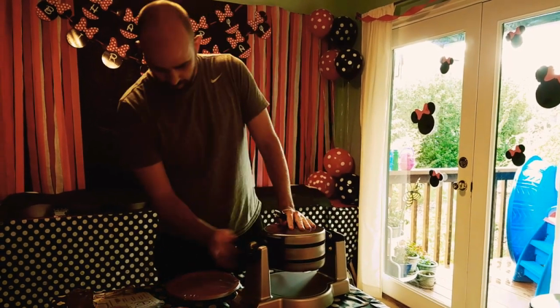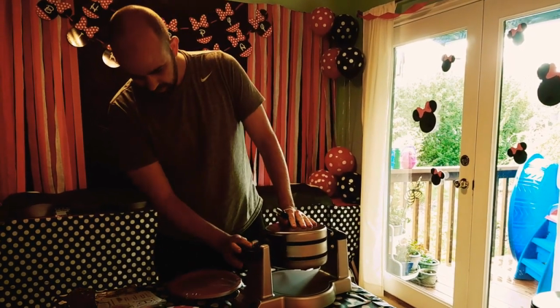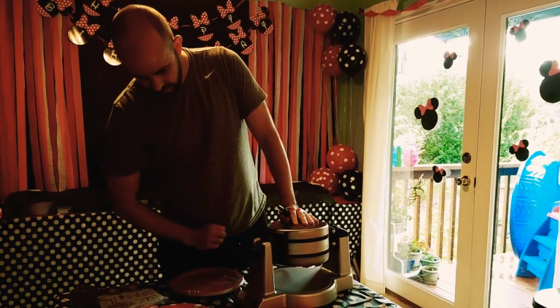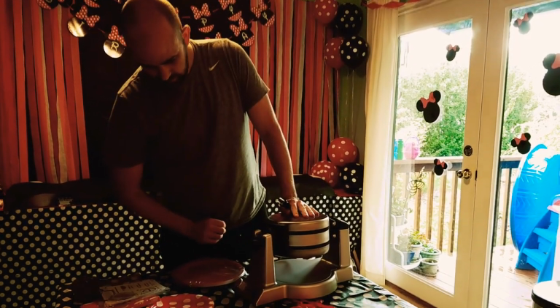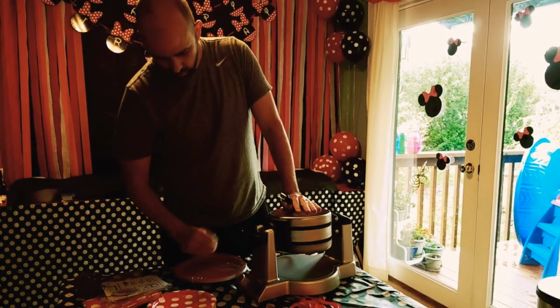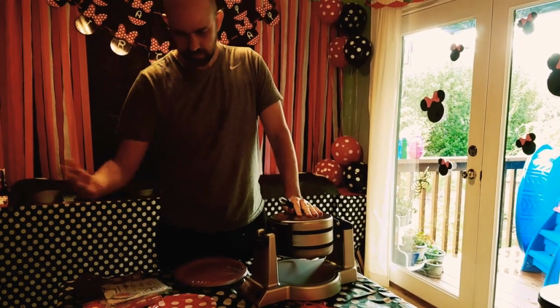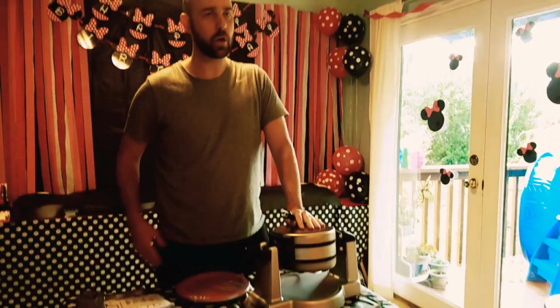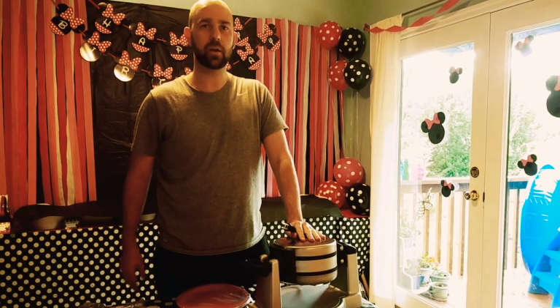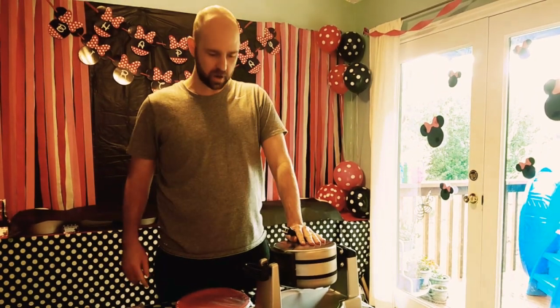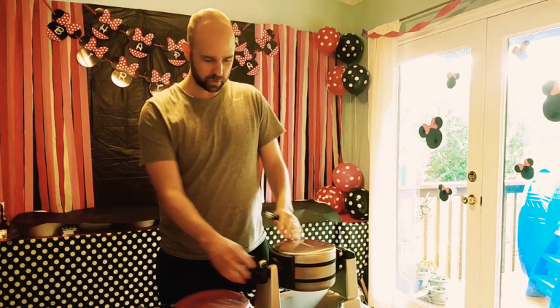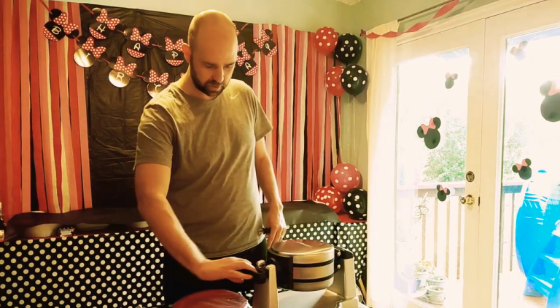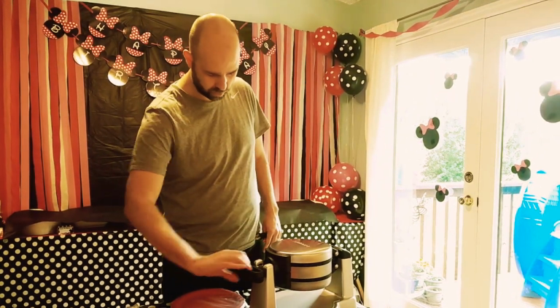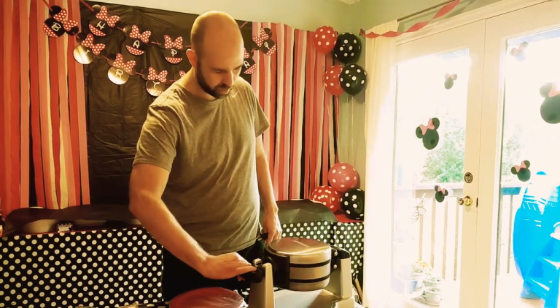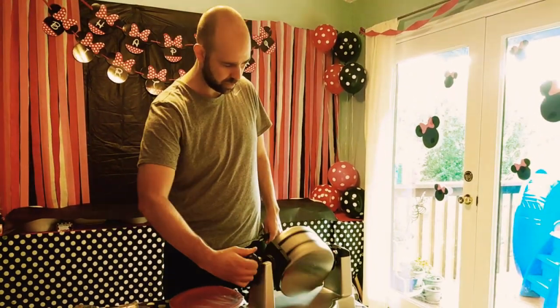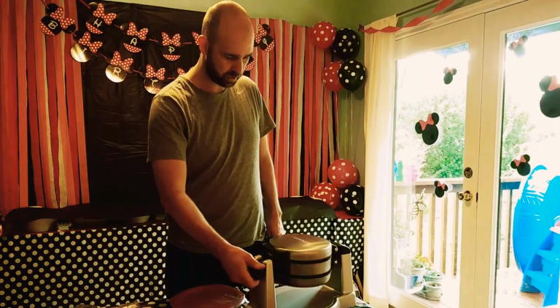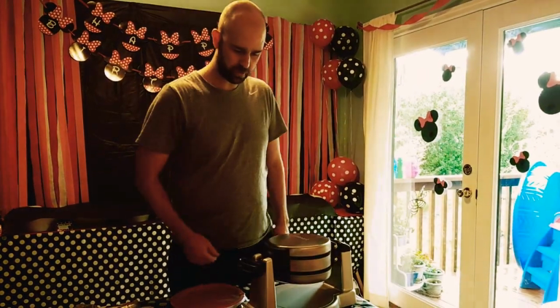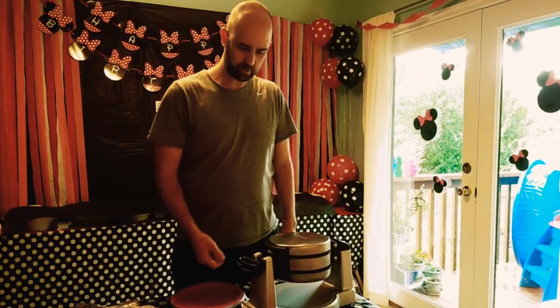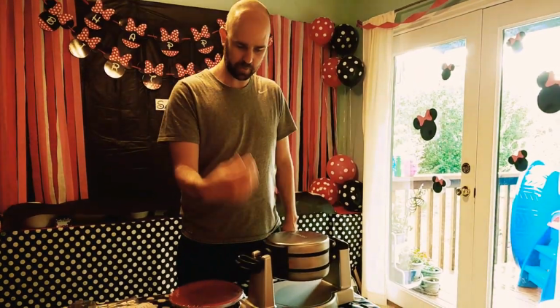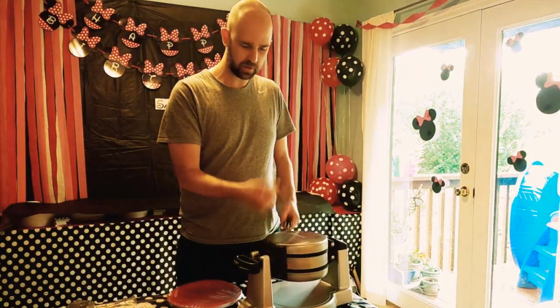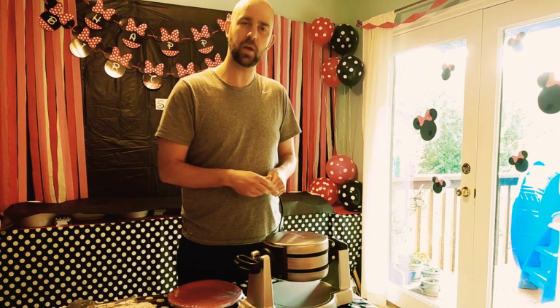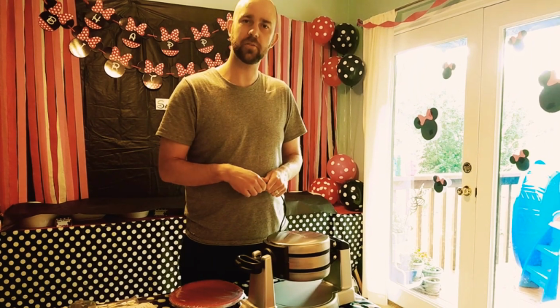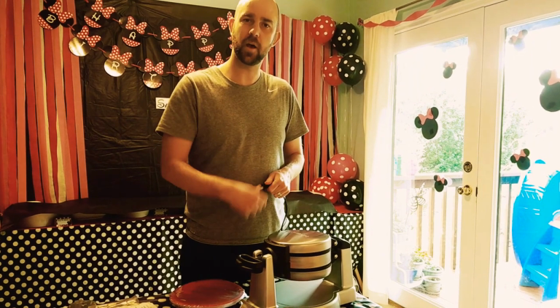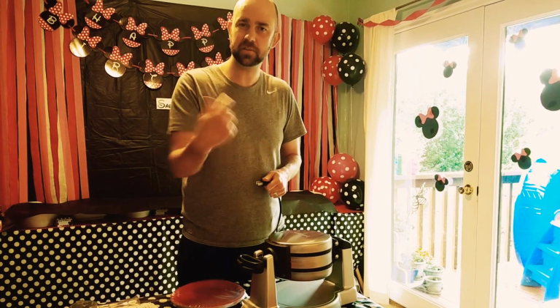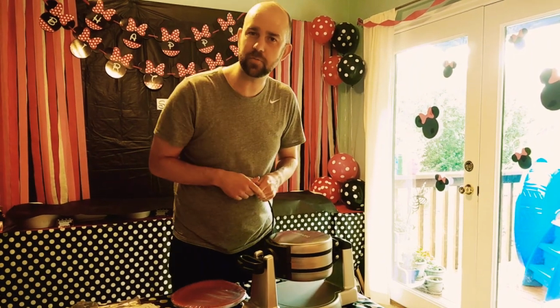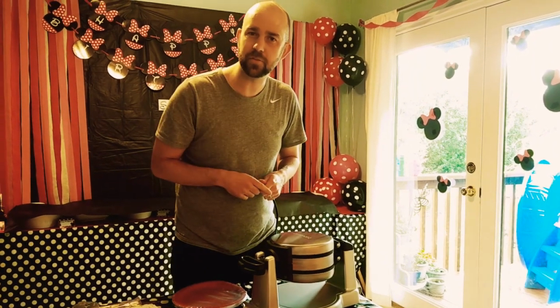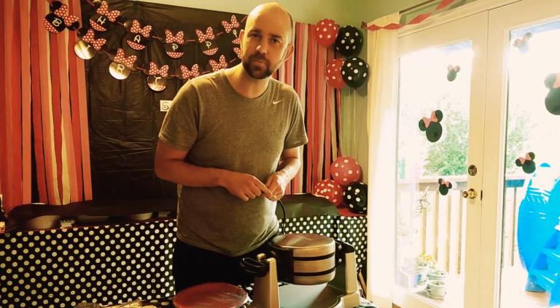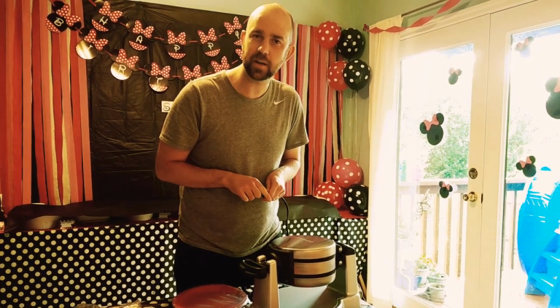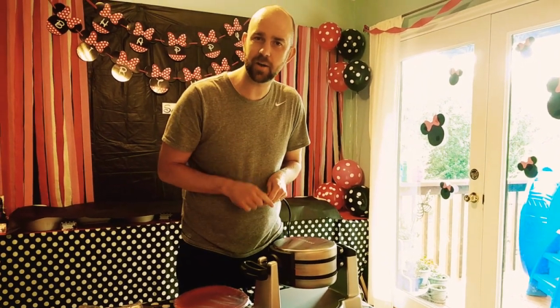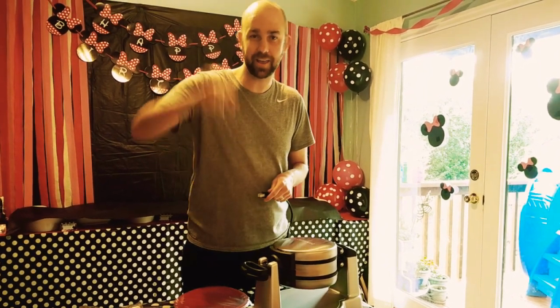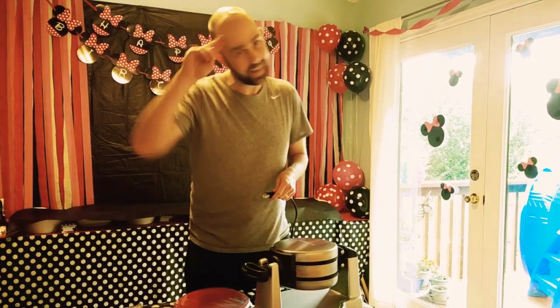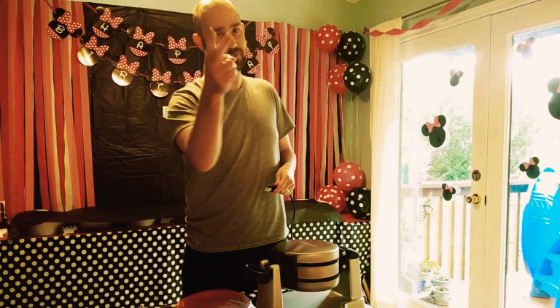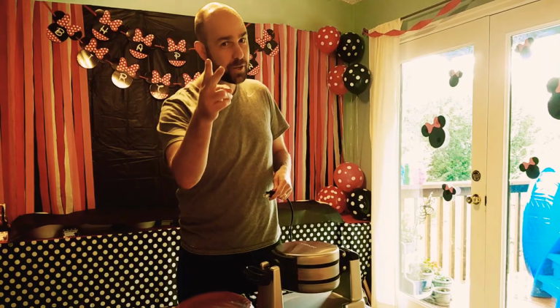But hey, there you have it. All we have to do is make our own batter, put it in here, turn it on, let it go, flip it, flip it back, and then we got the waffle. Thanks for joining me for this unboxing, everyone — toodaloo!